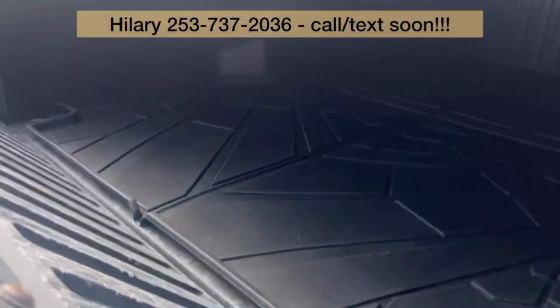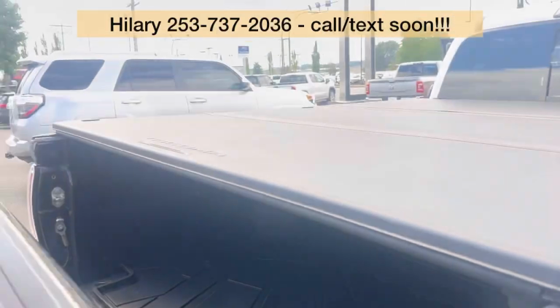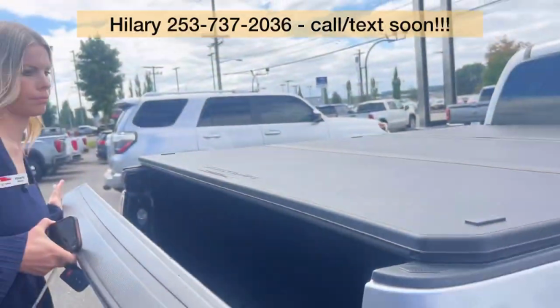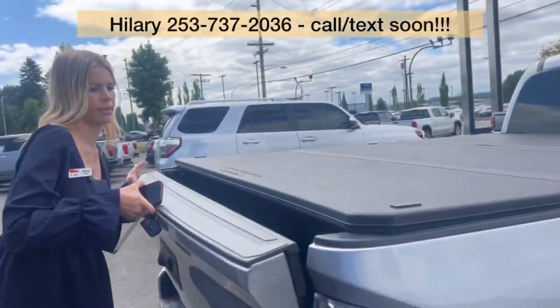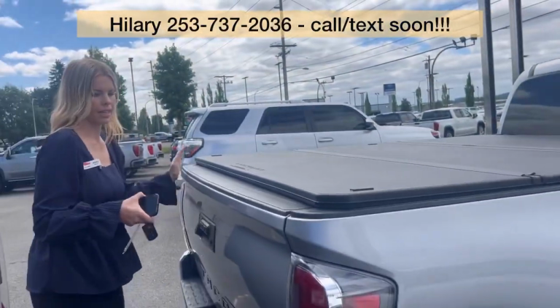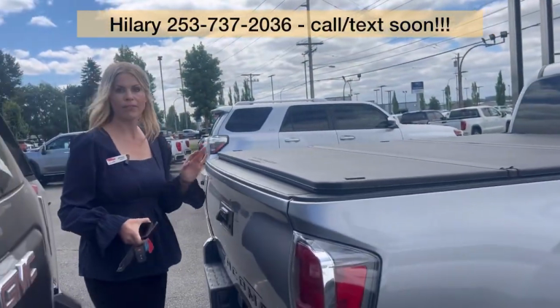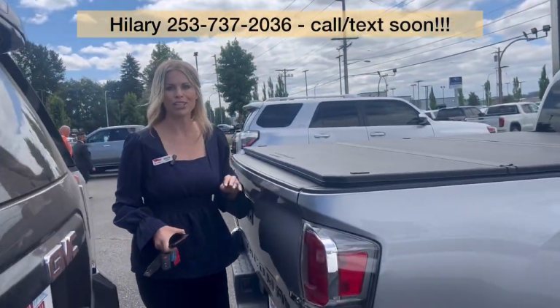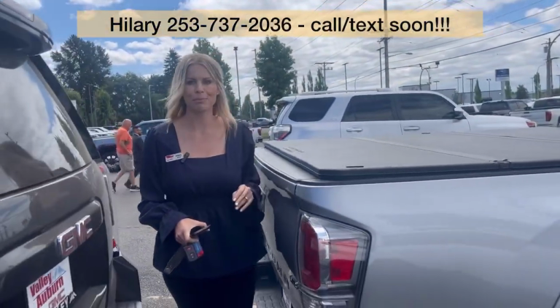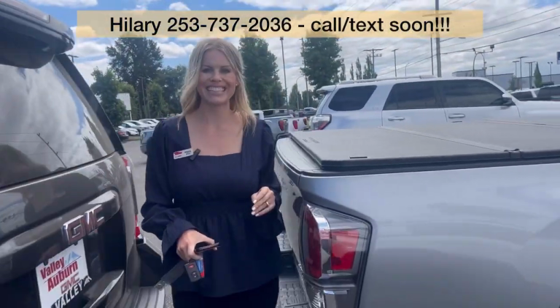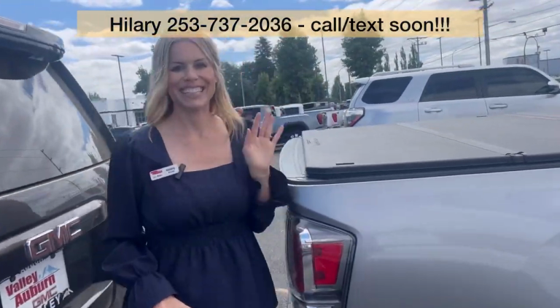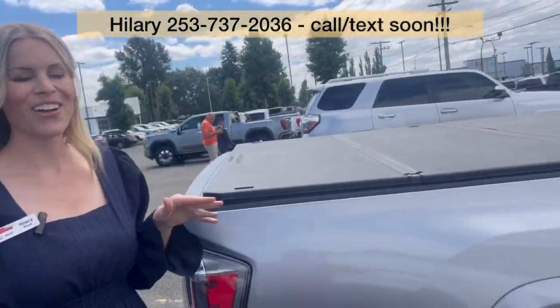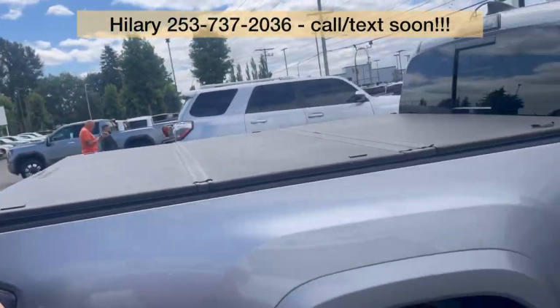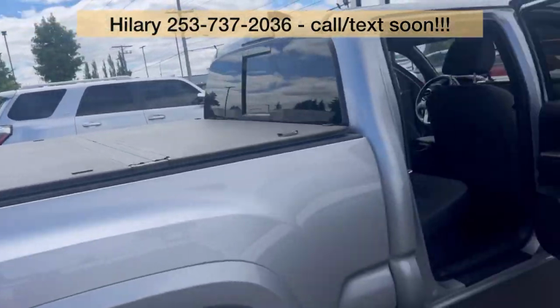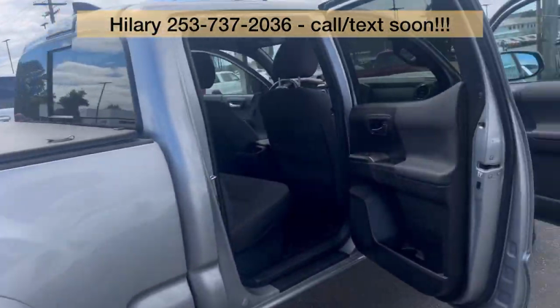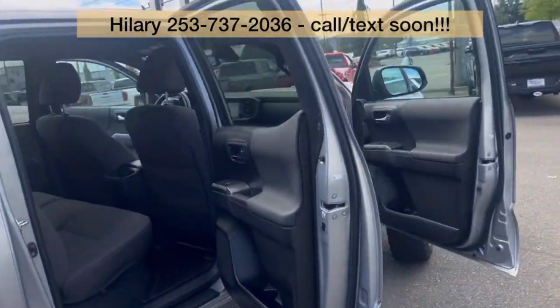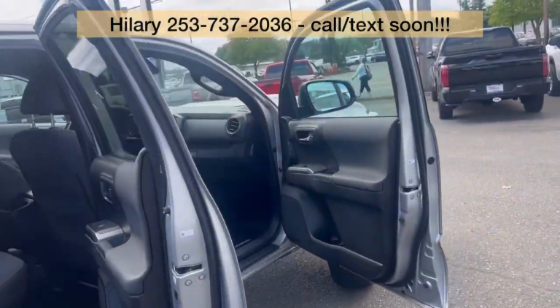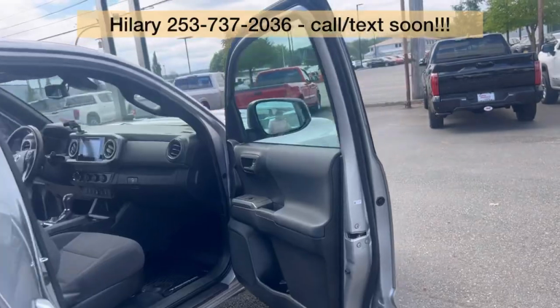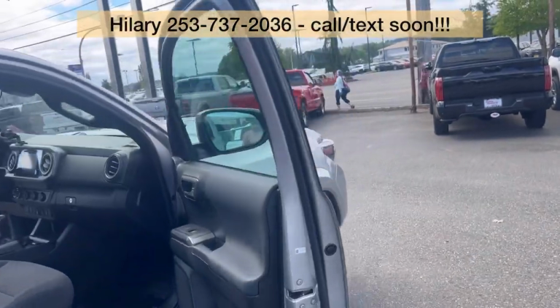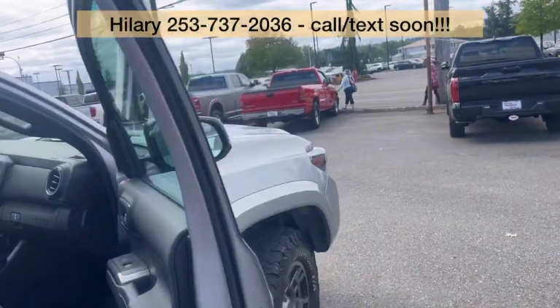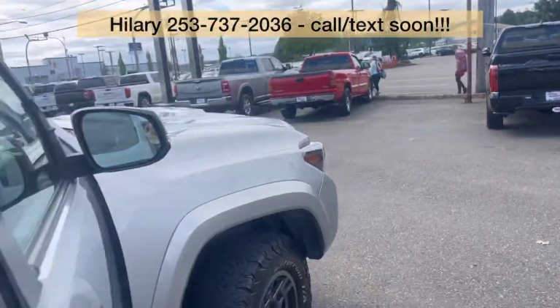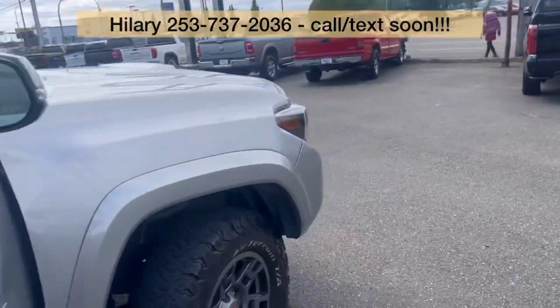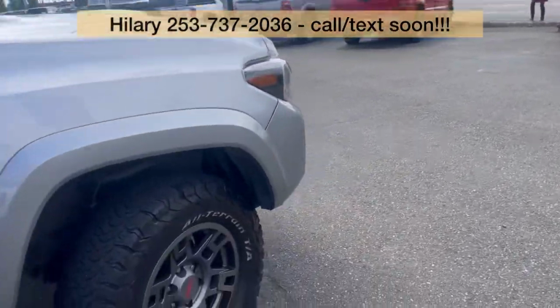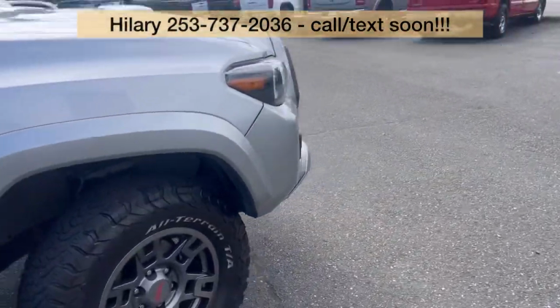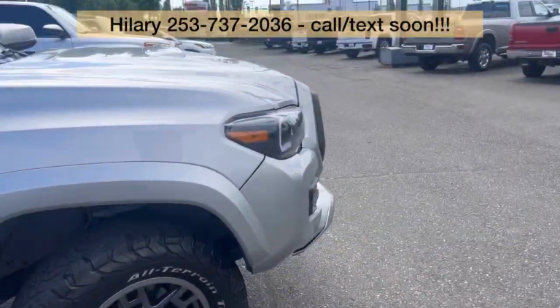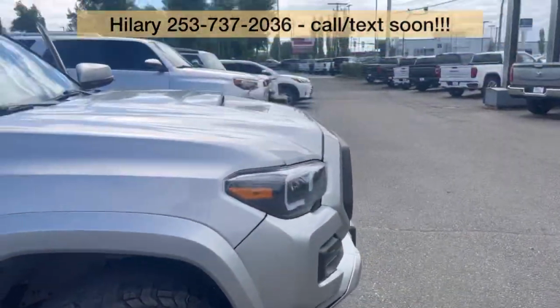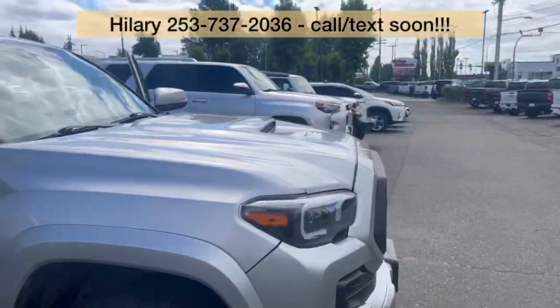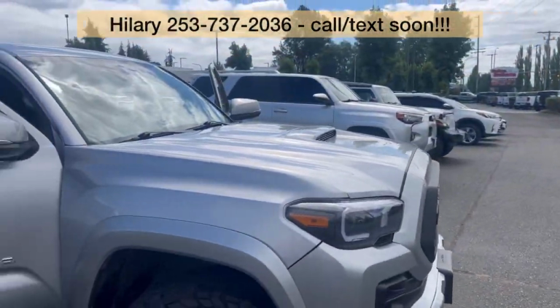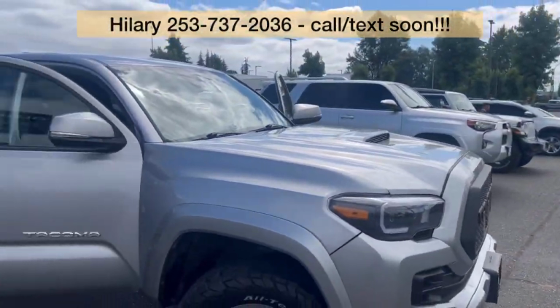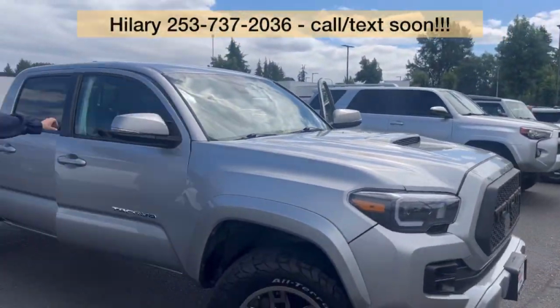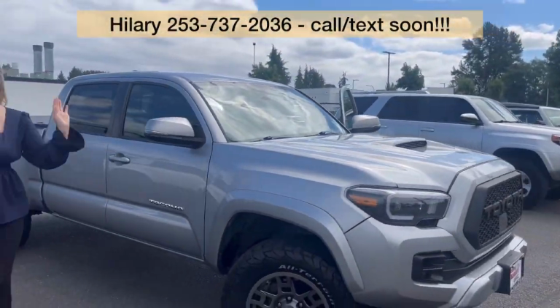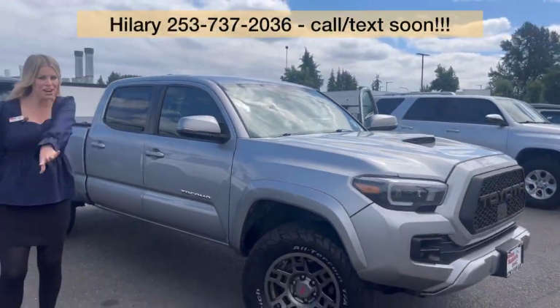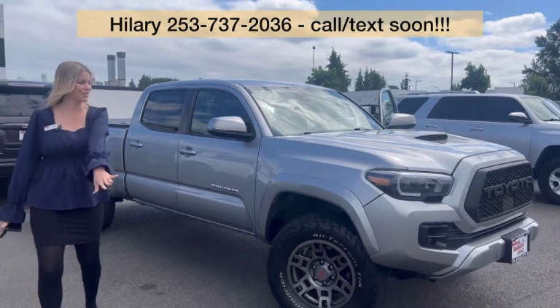So if you have any questions, please call, text, or email. Come see me, Hillary, here at Valley GMC in Auburn. I am super excited to meet and work with you, hopefully very soon.